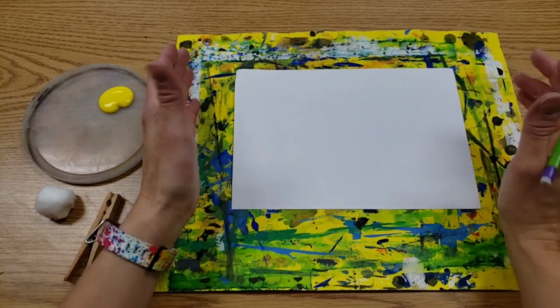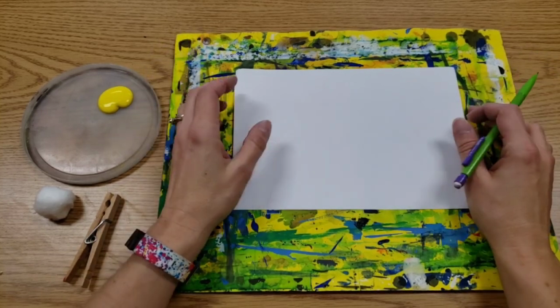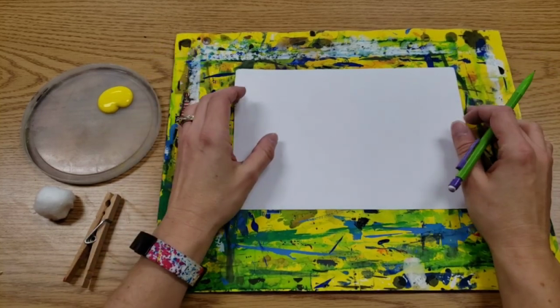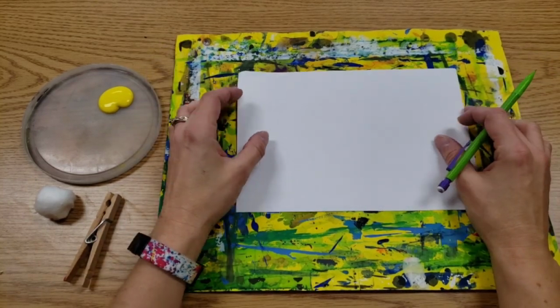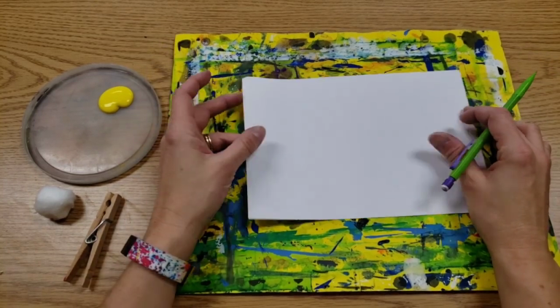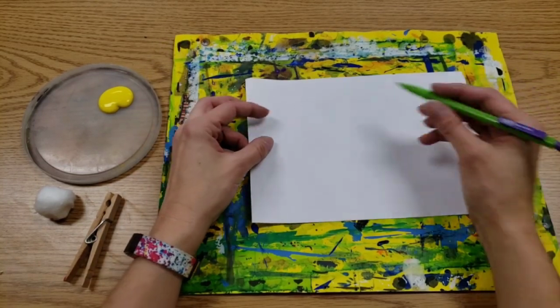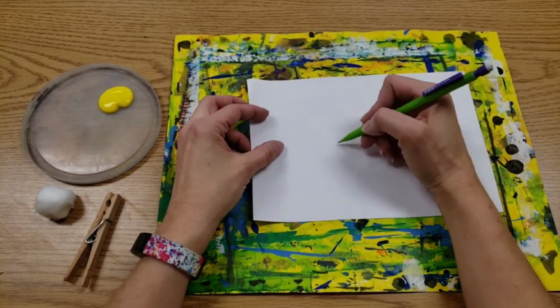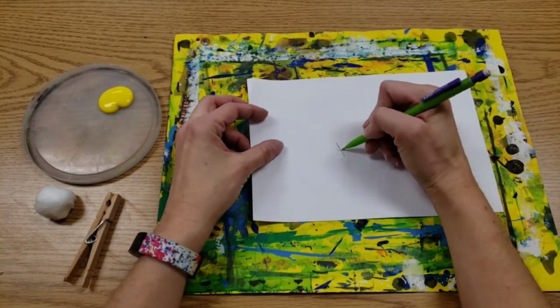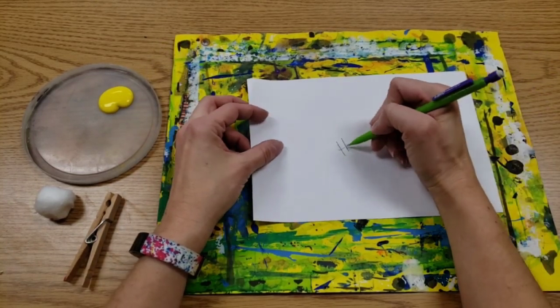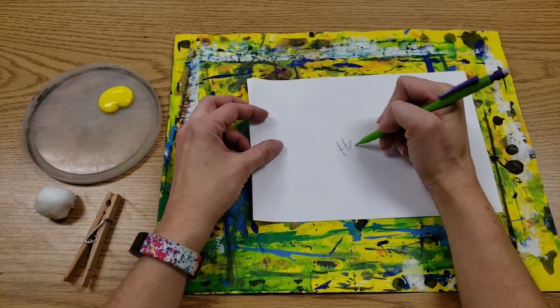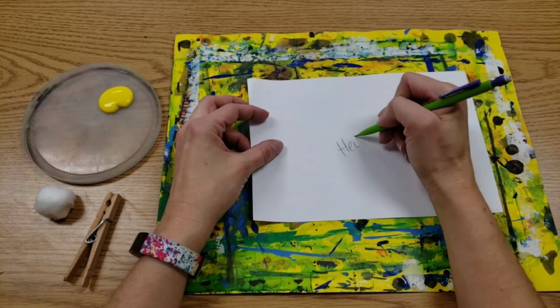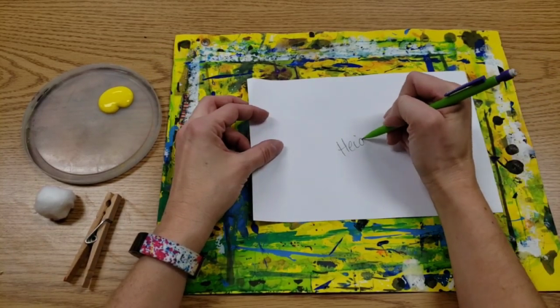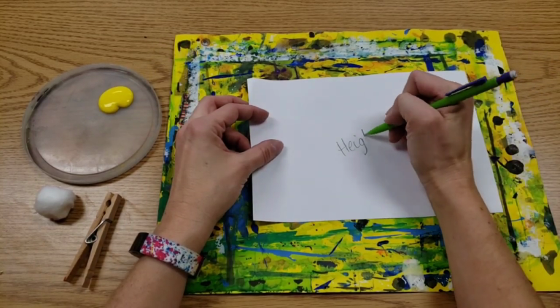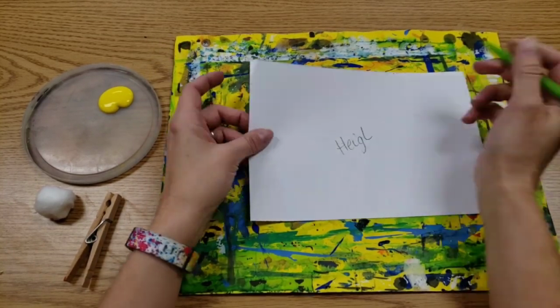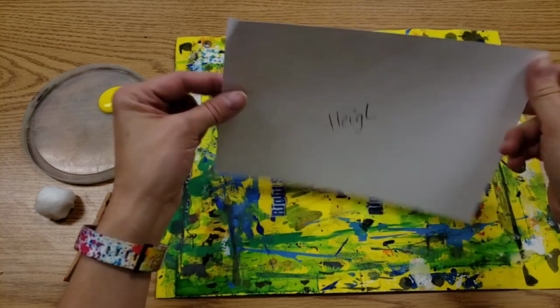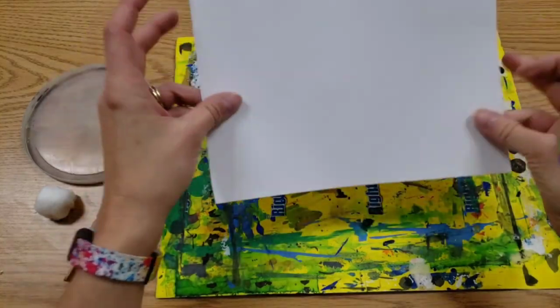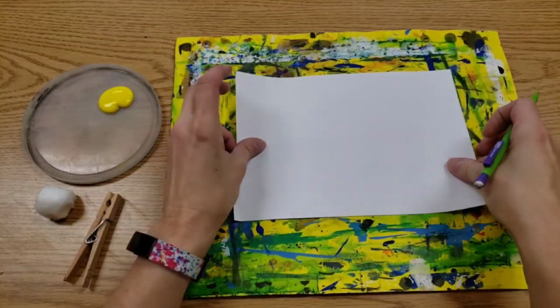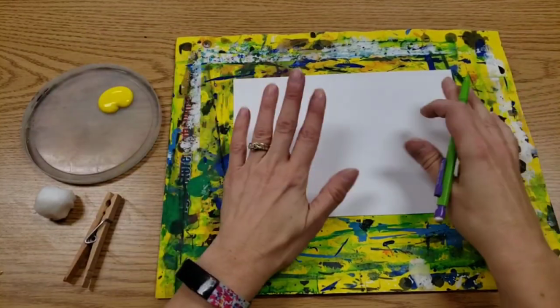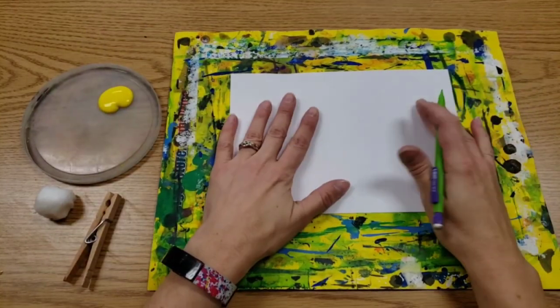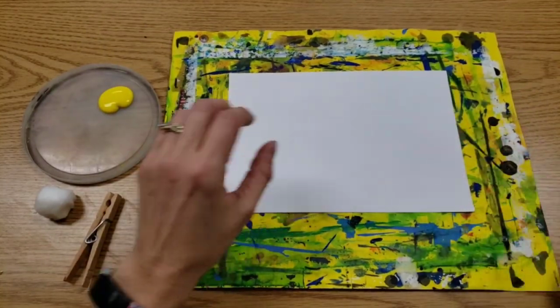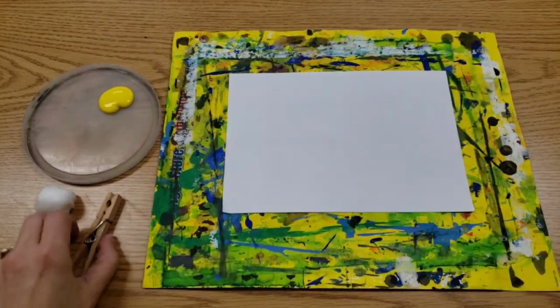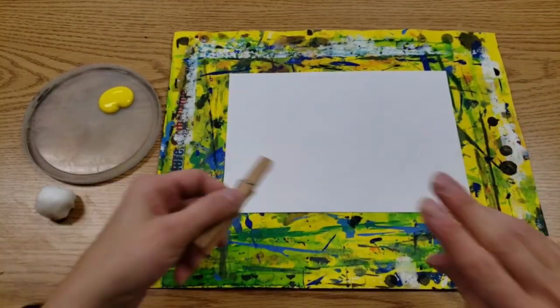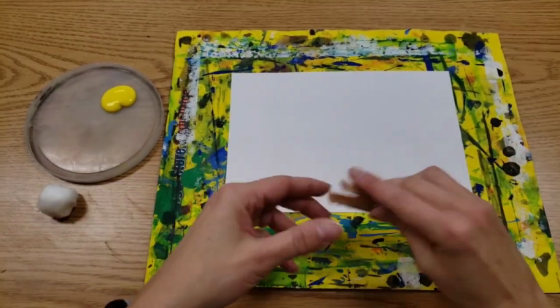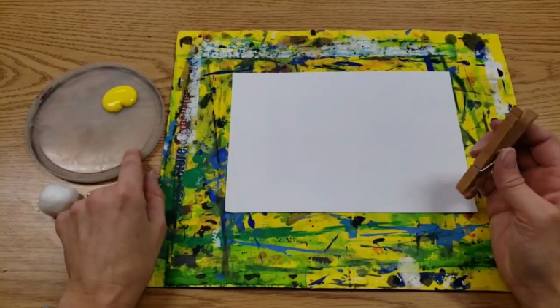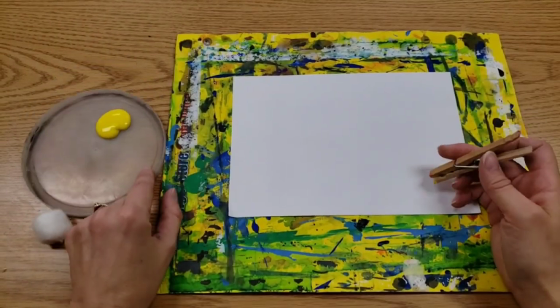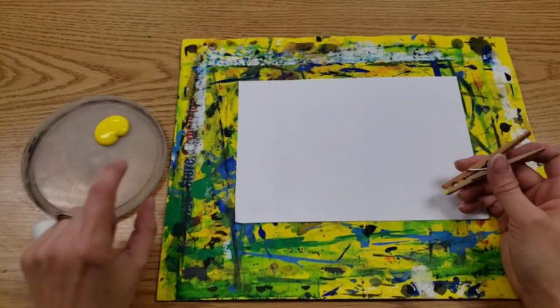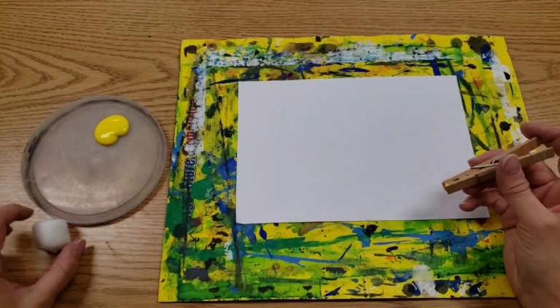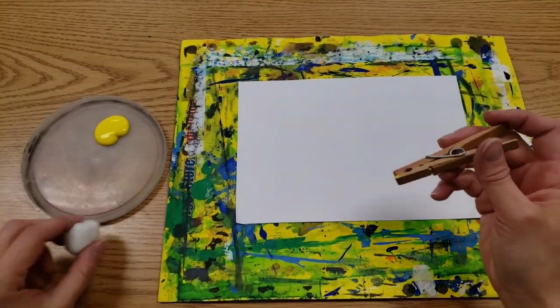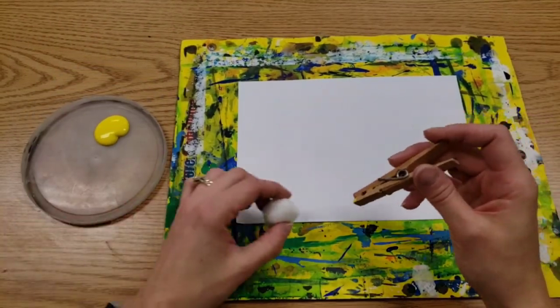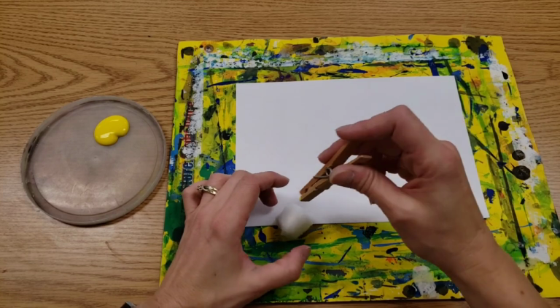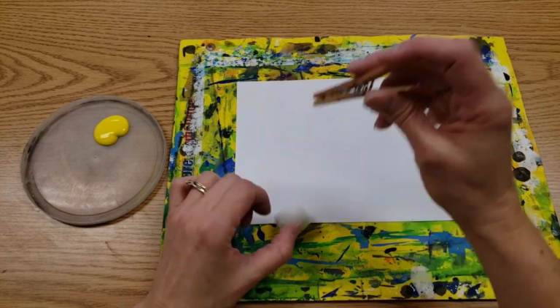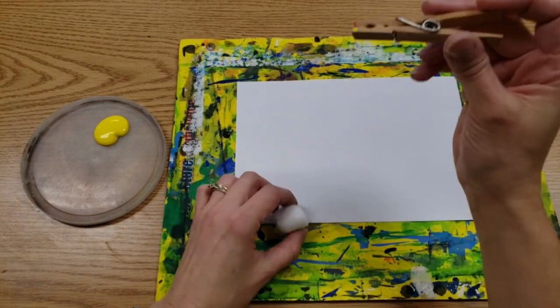We will have a messy mat below it. I need you to write your name and flip it over. I'm going to start you with one color and we will add more in the future.